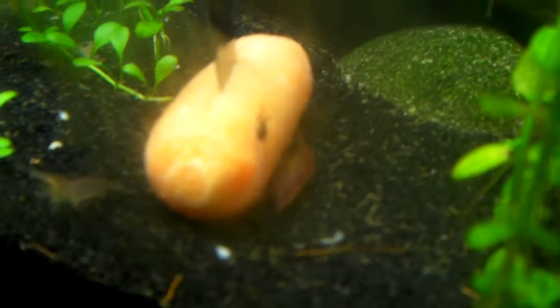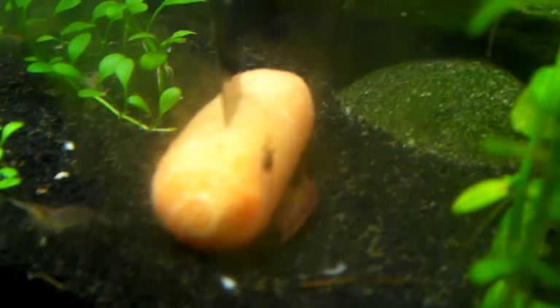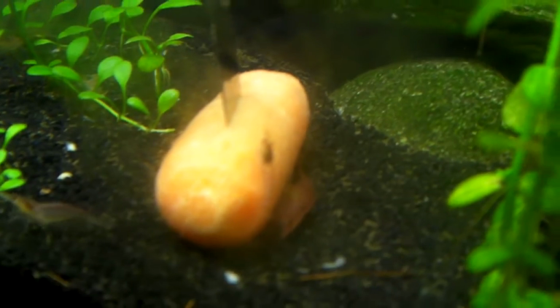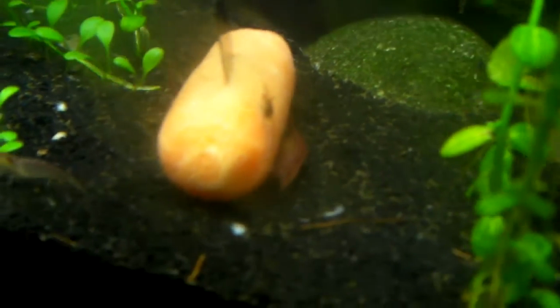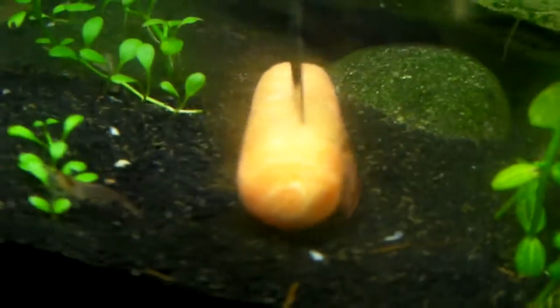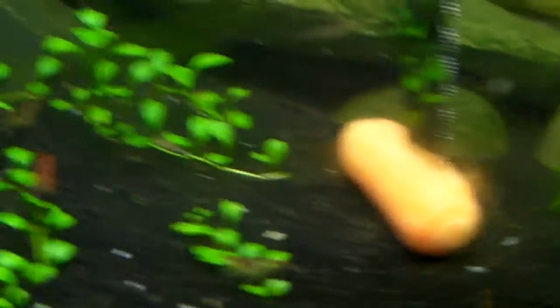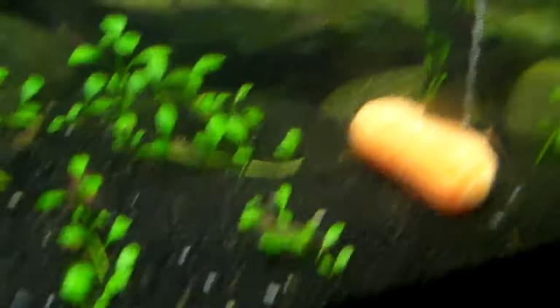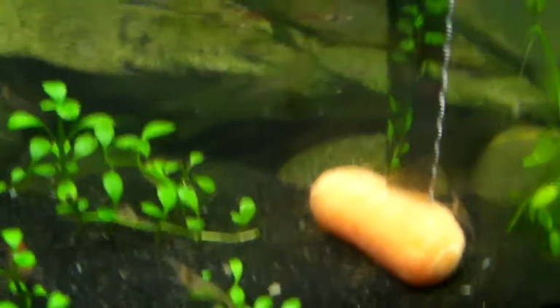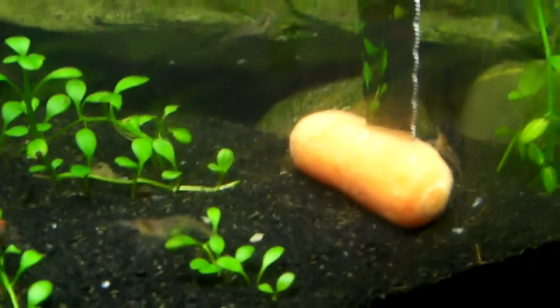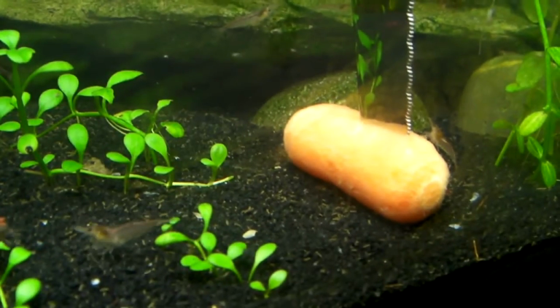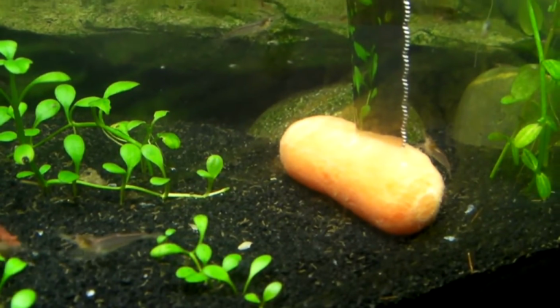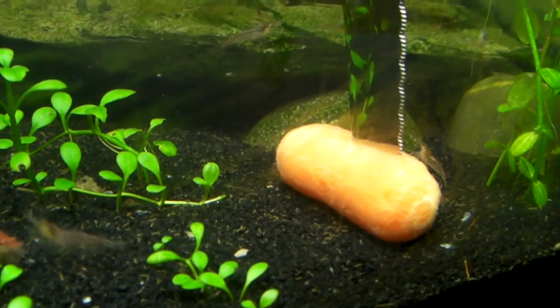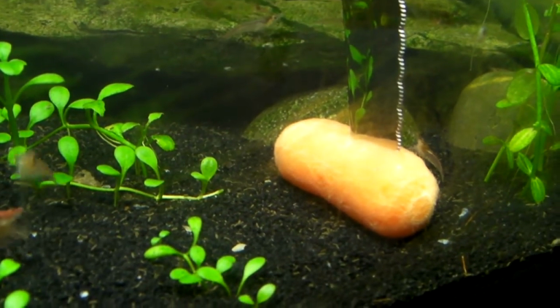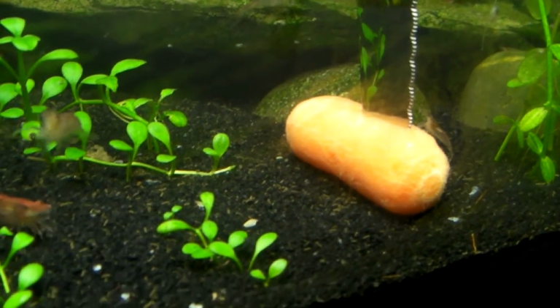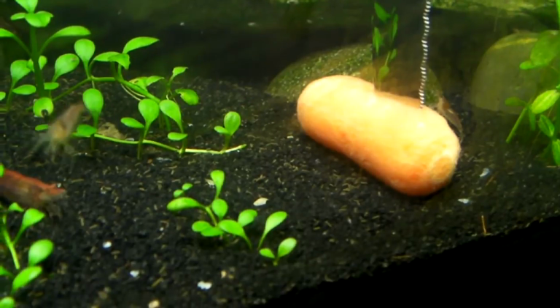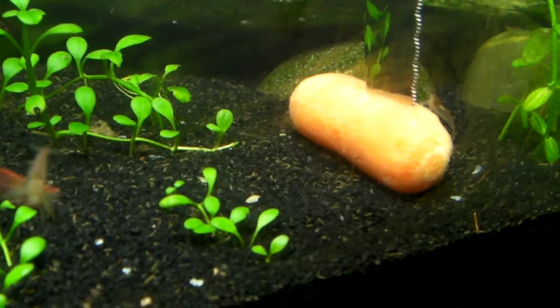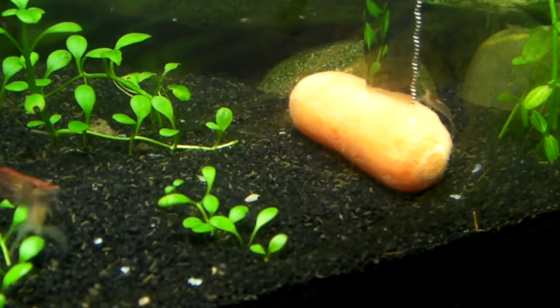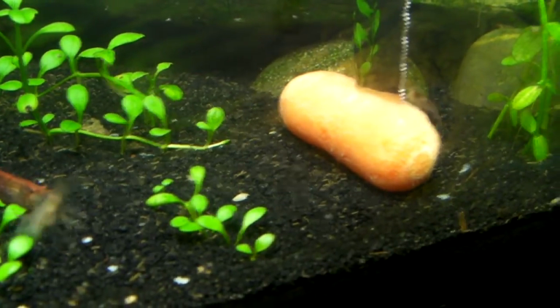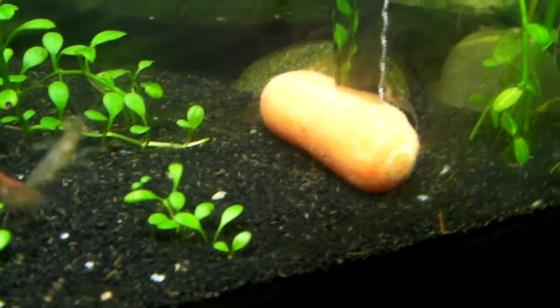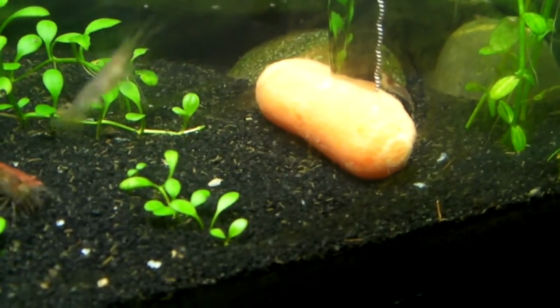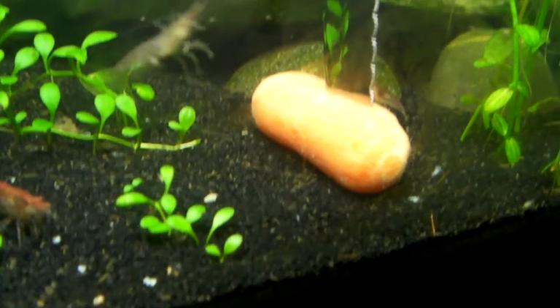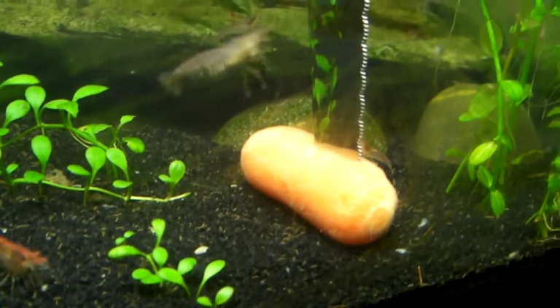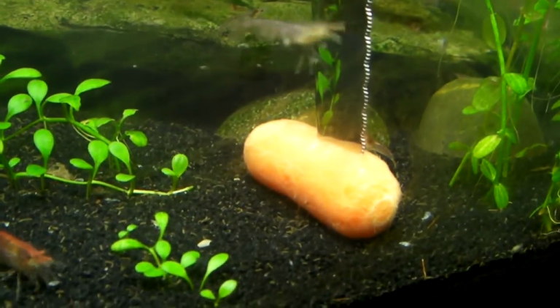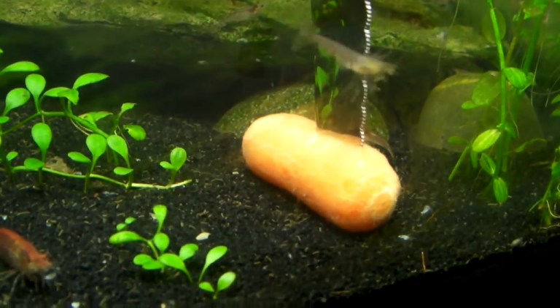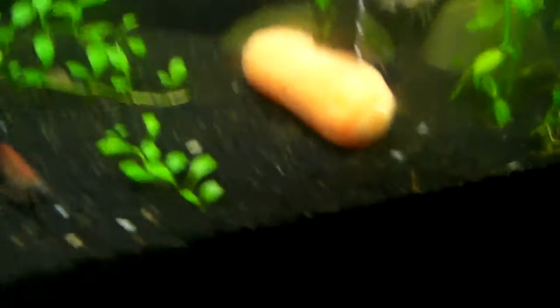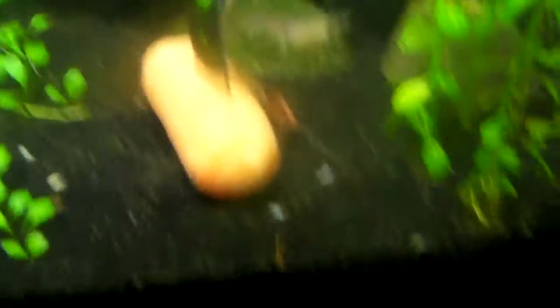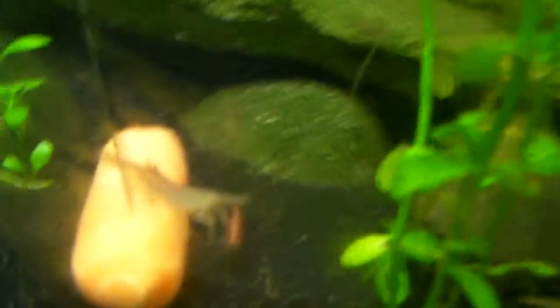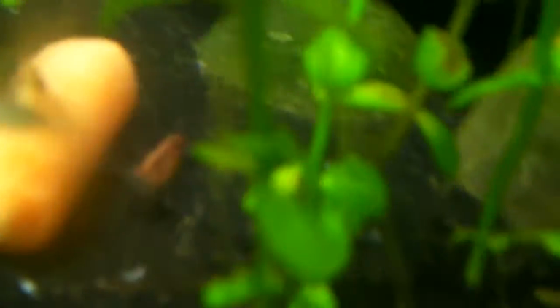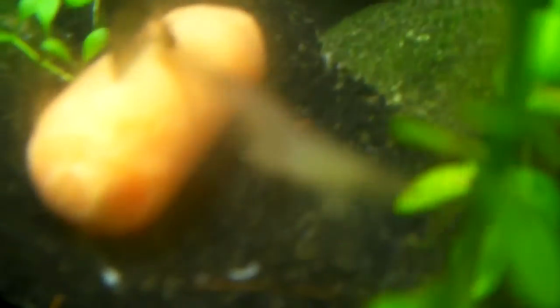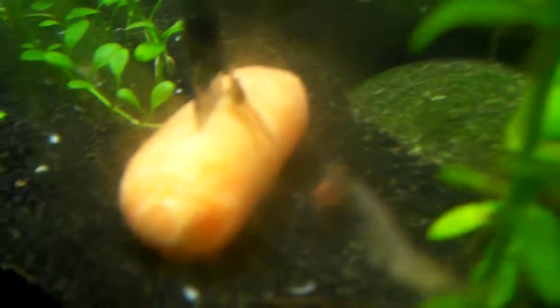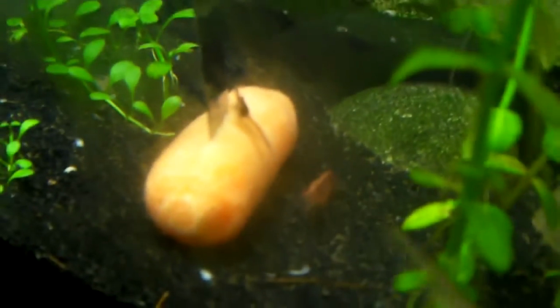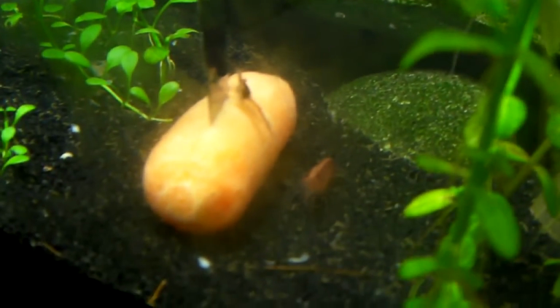Yeah, blanched carrots. All you do, take a carrot, throw it in a little pot of water, boil it for about 10 minutes or so, just till it's like overly soft.